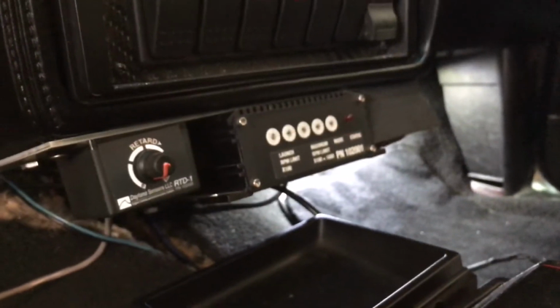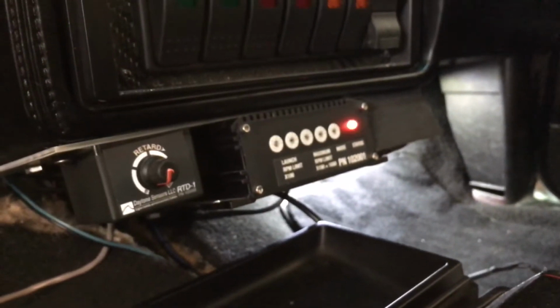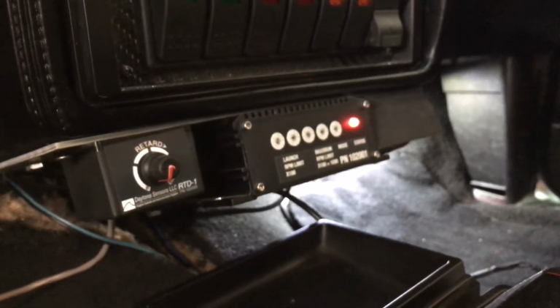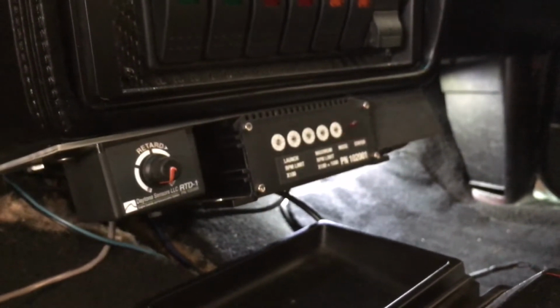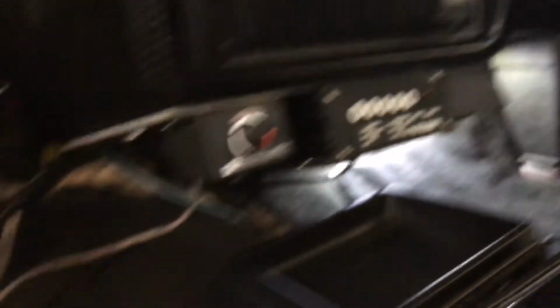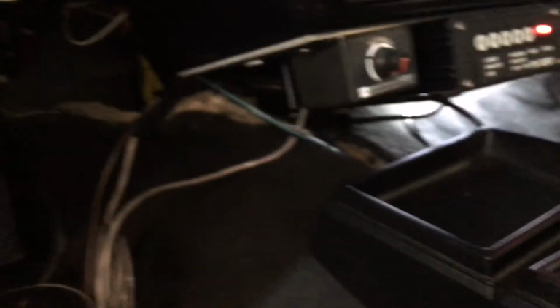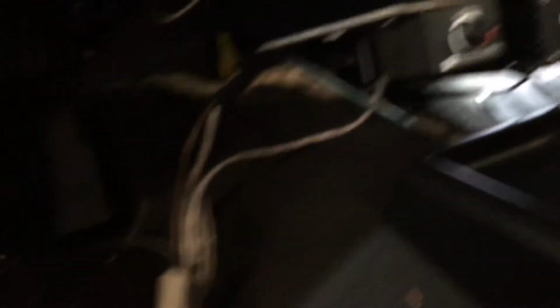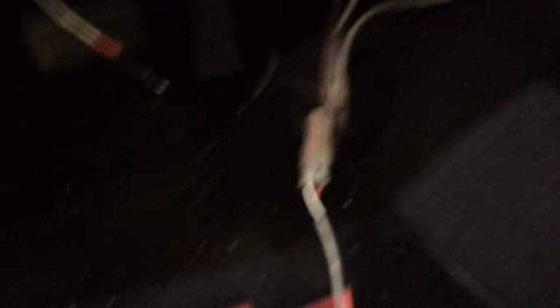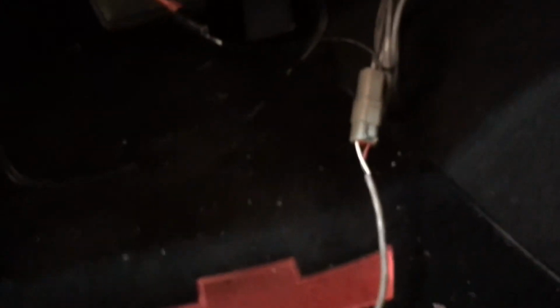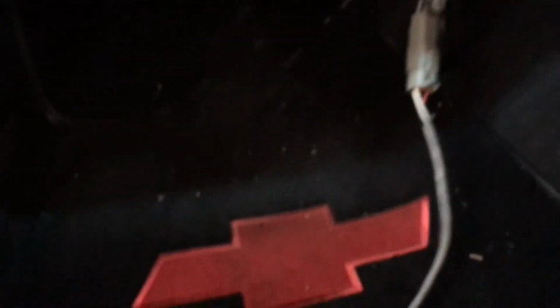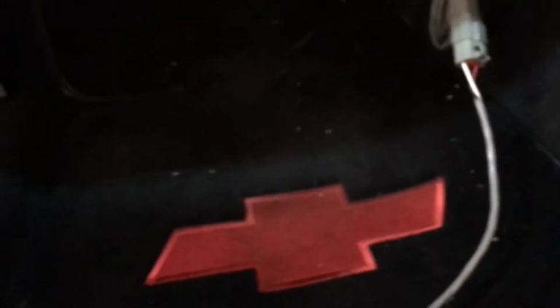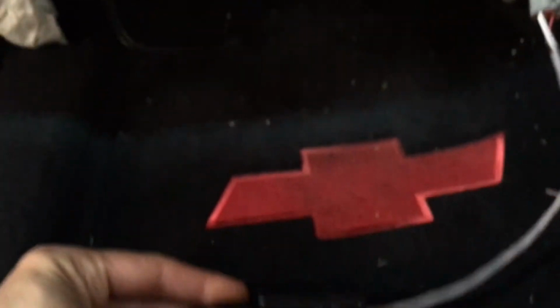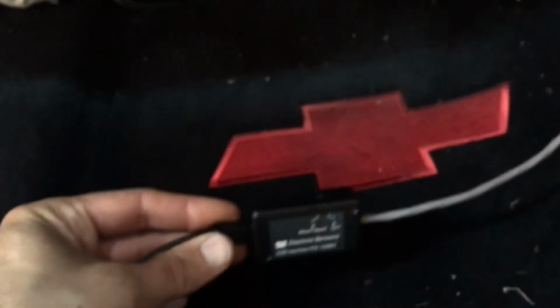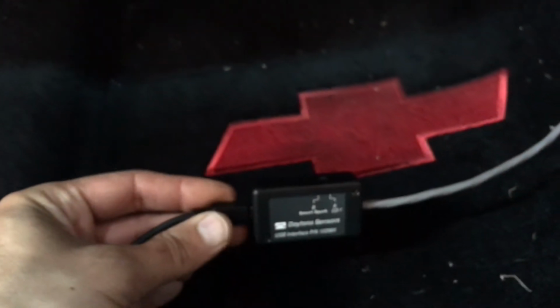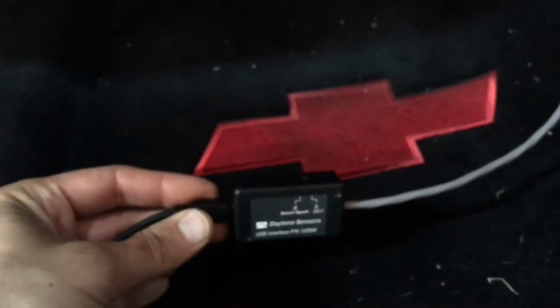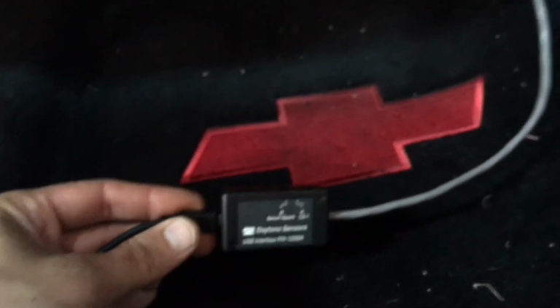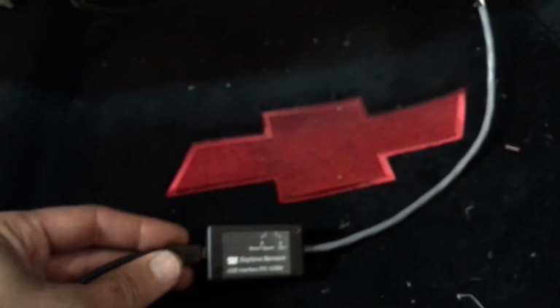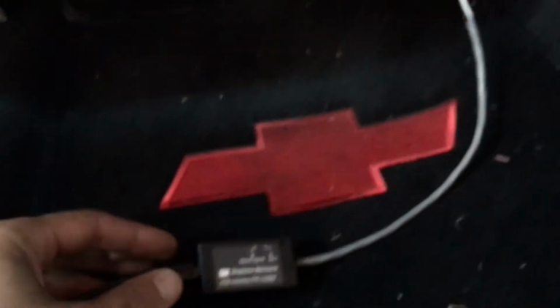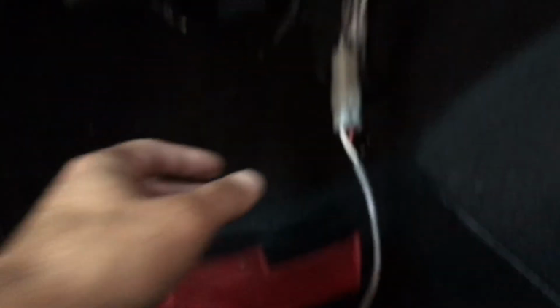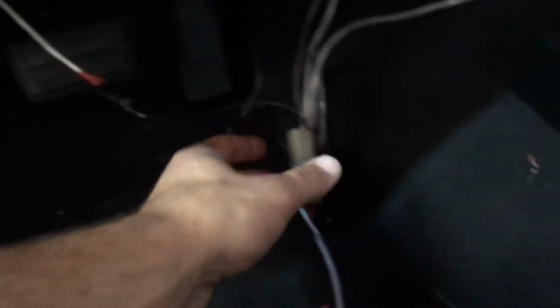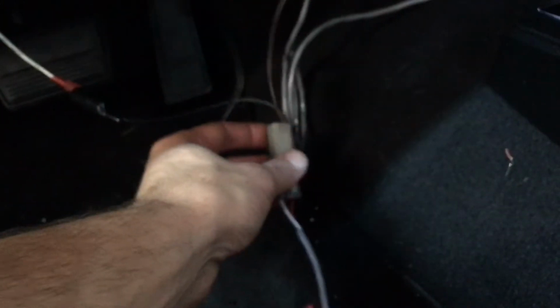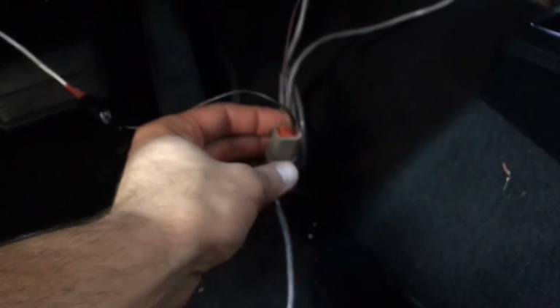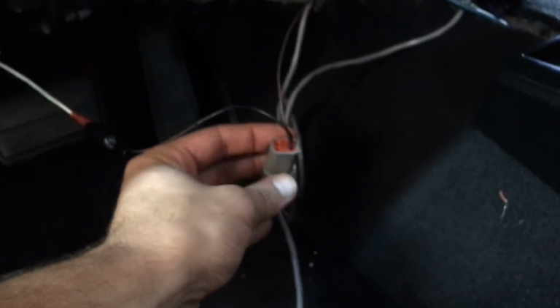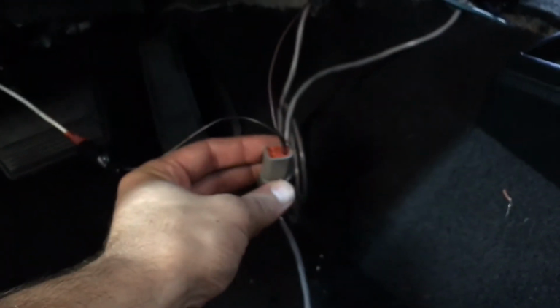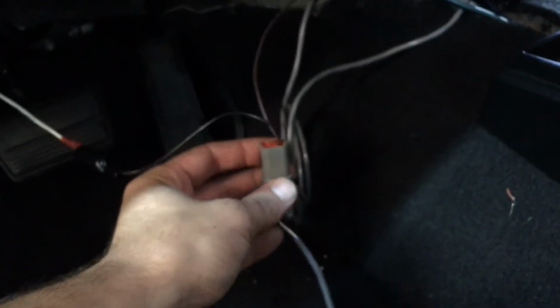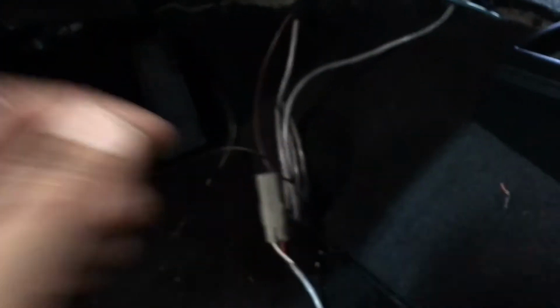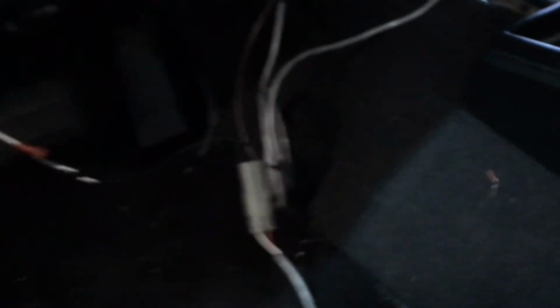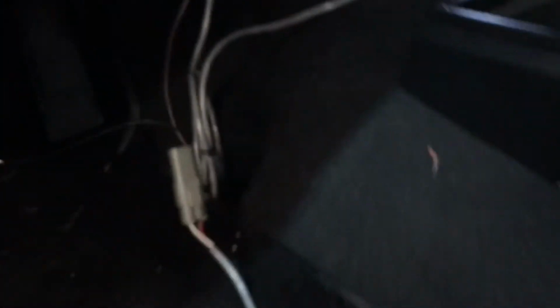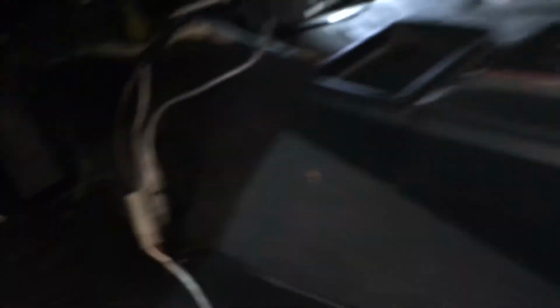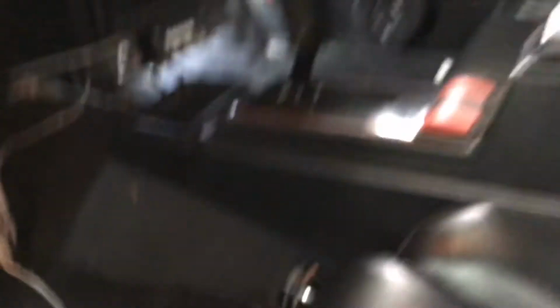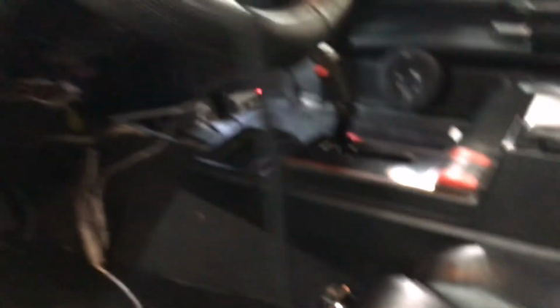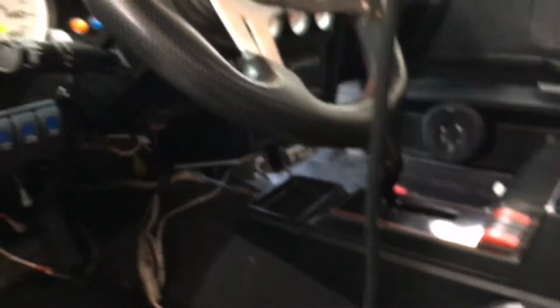All wired in correctly. Box is on the correct switch. Terminals there — everything's good to go.